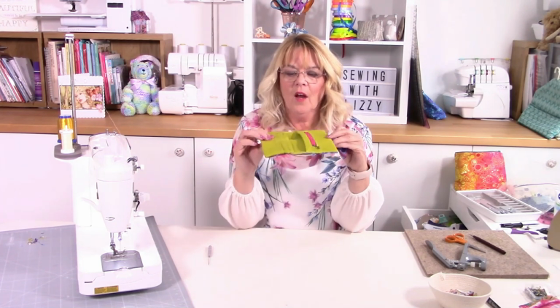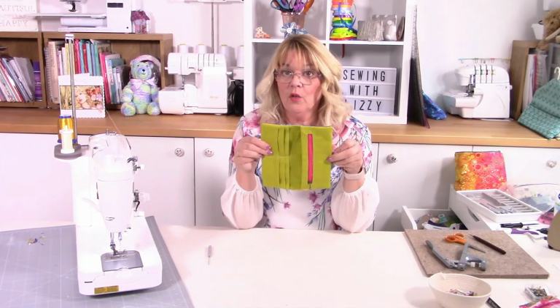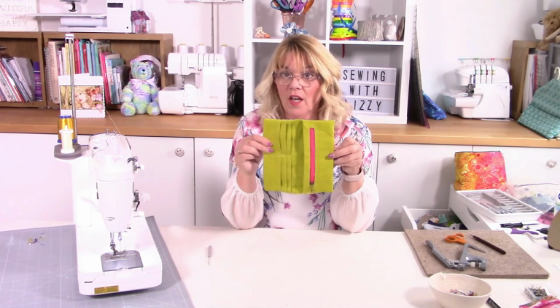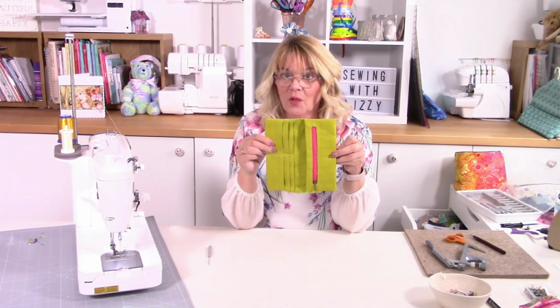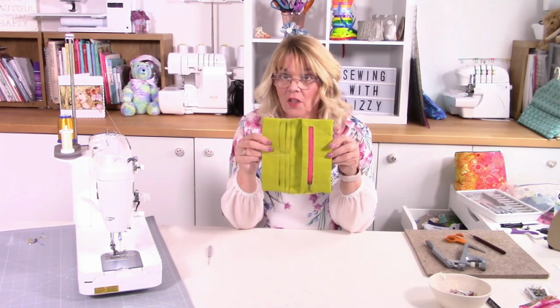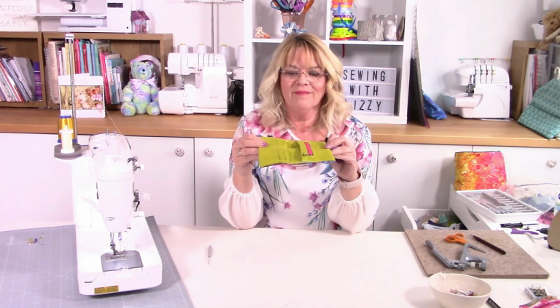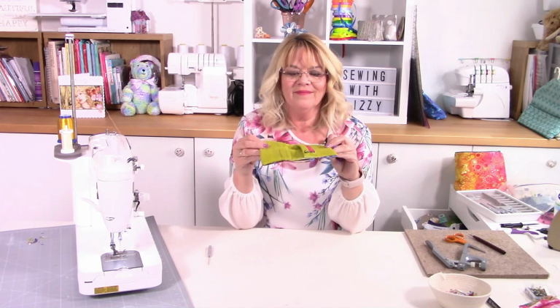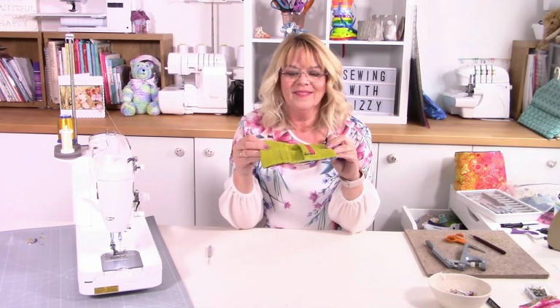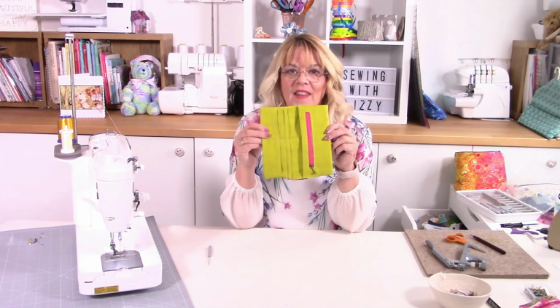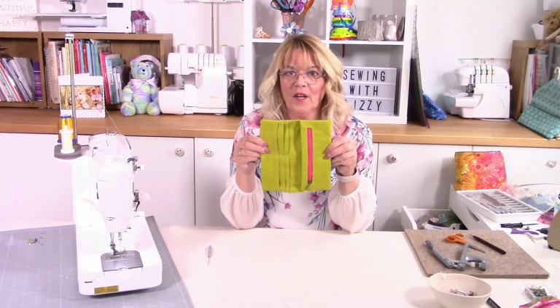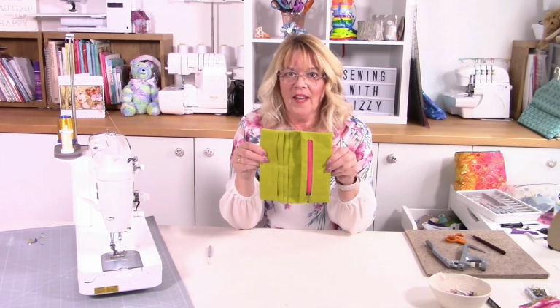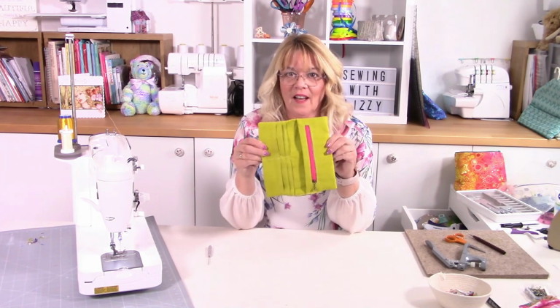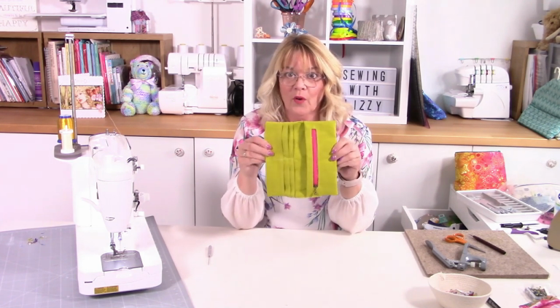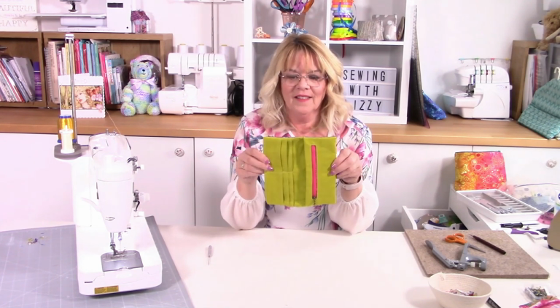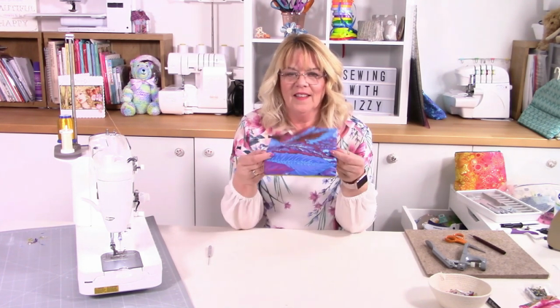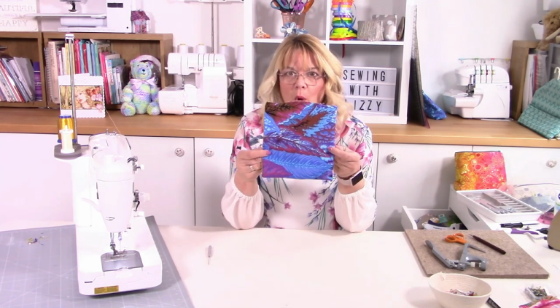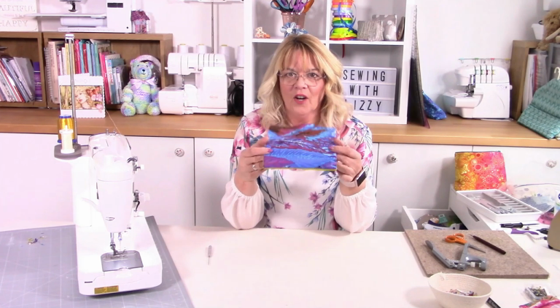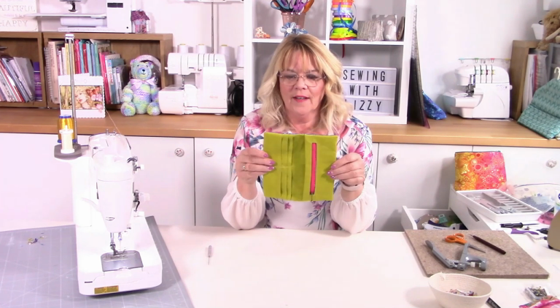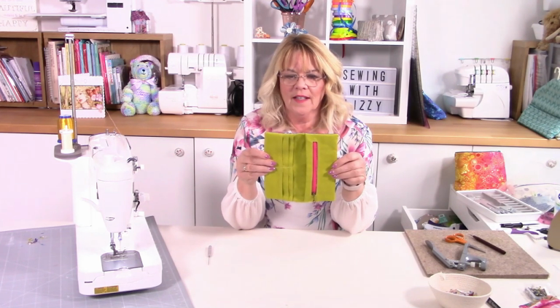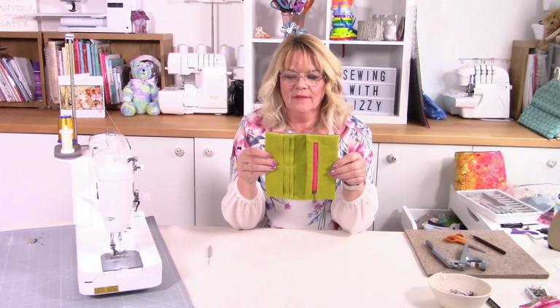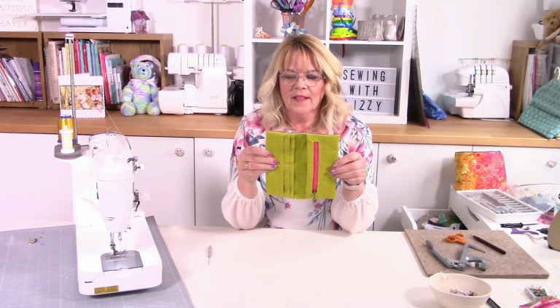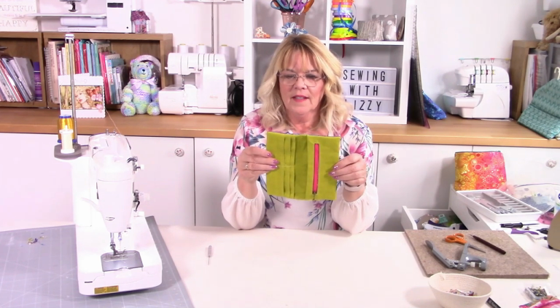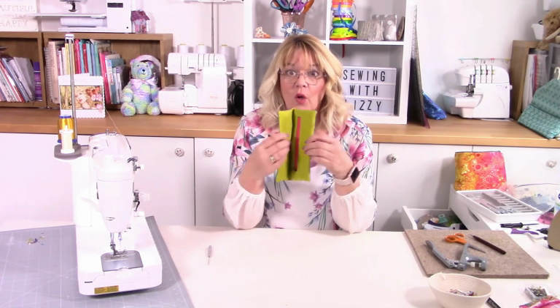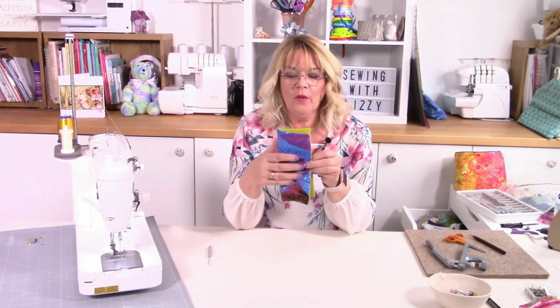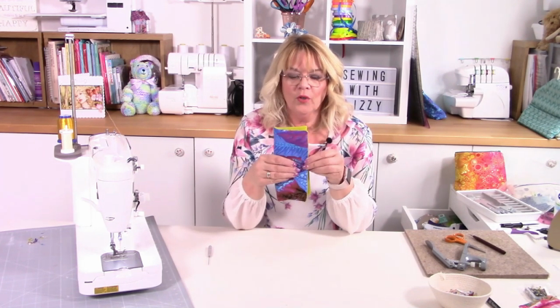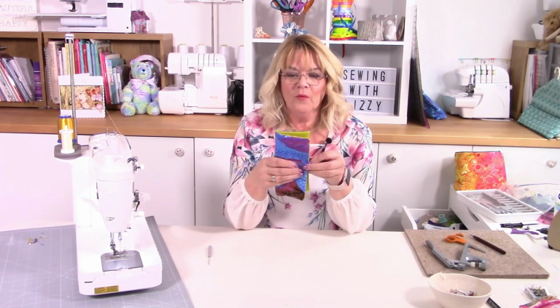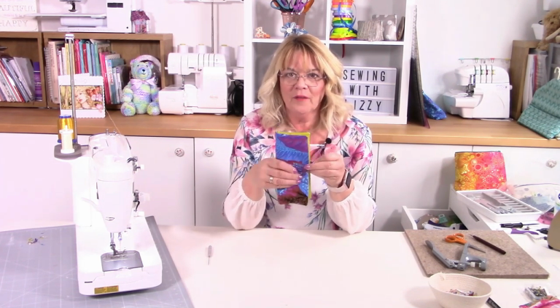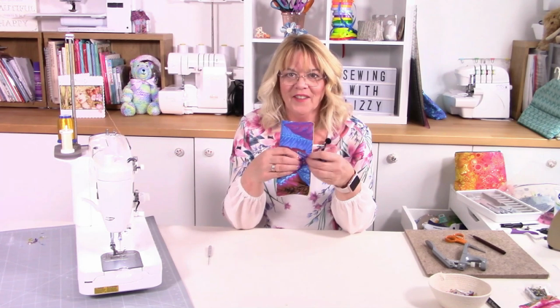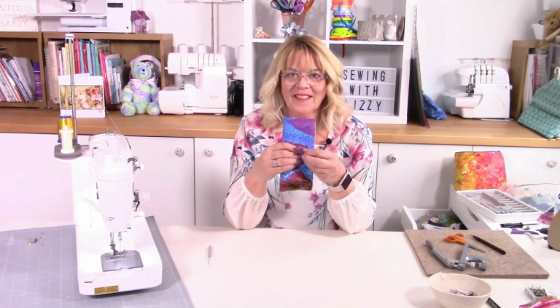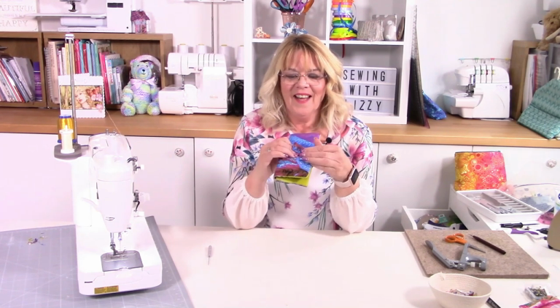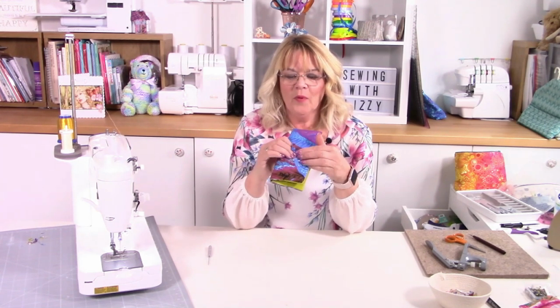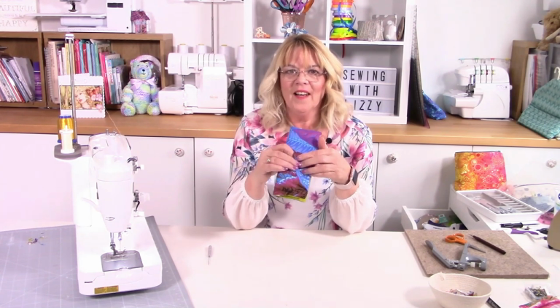Obviously you can make changes to it if you wish - I like the idea of the pink and lime green and the pop of colour on the outside. I hope you've enjoyed watching the video and I hope you make loads.